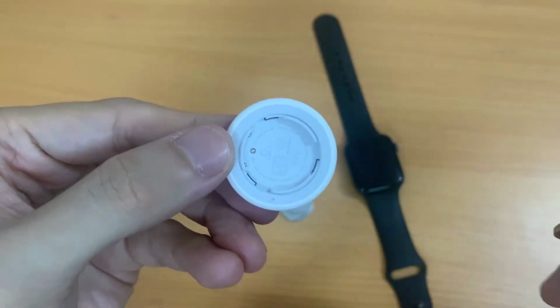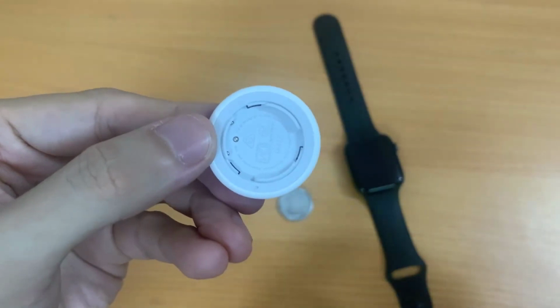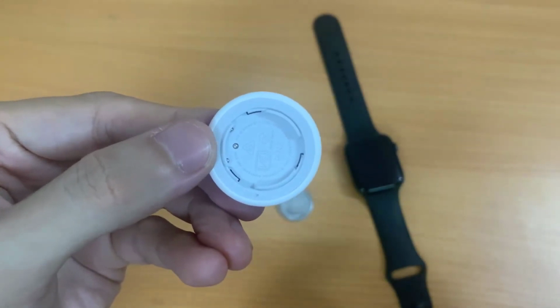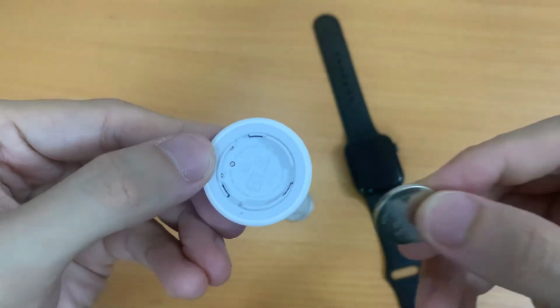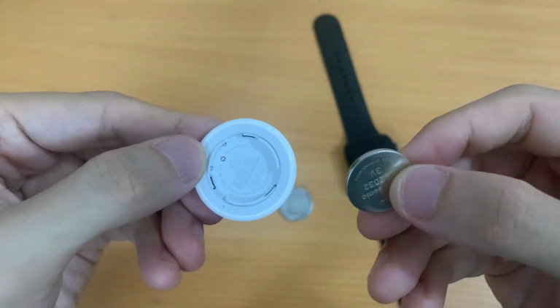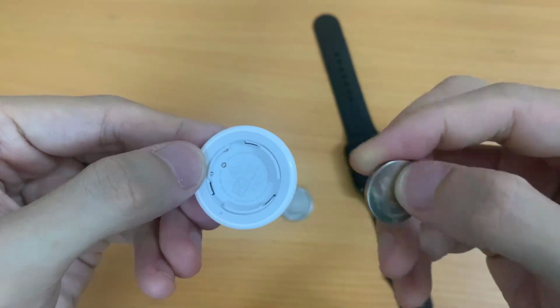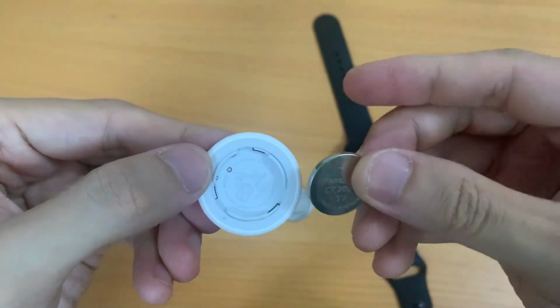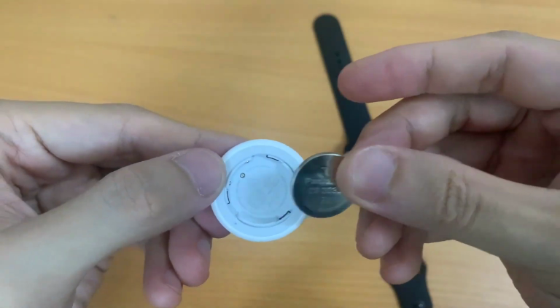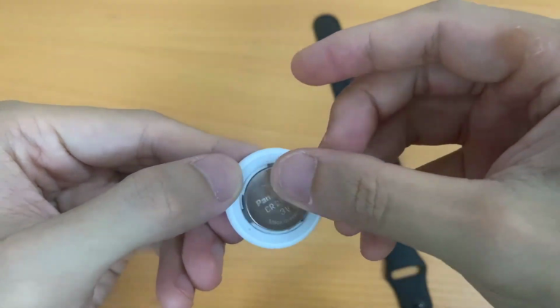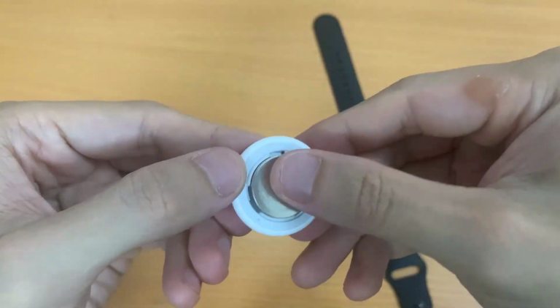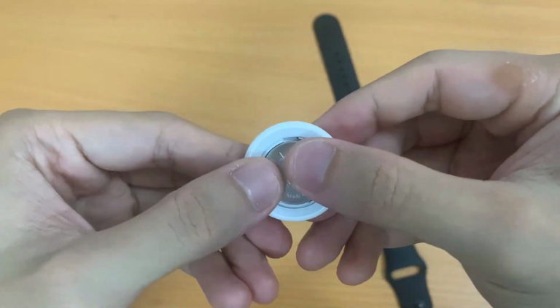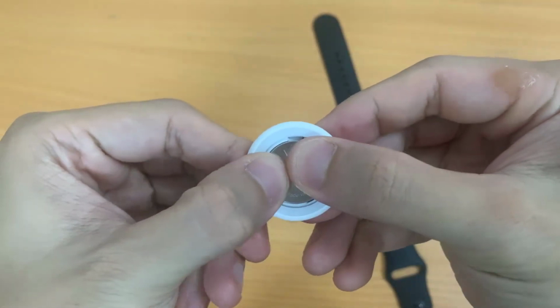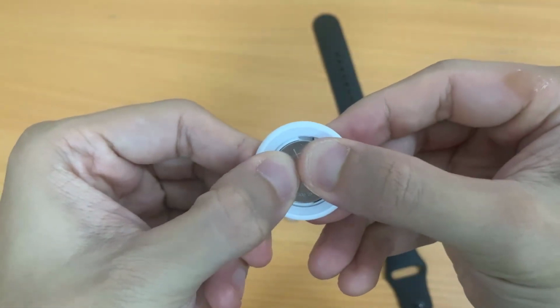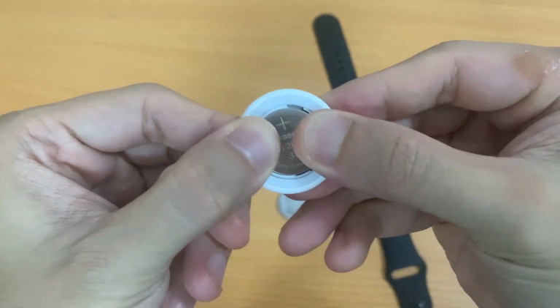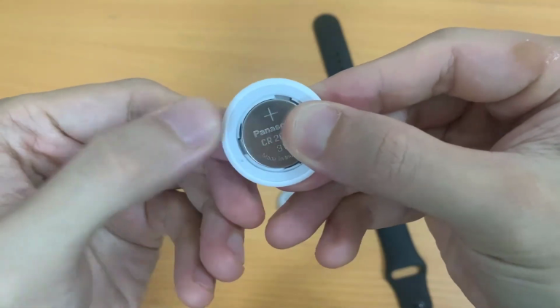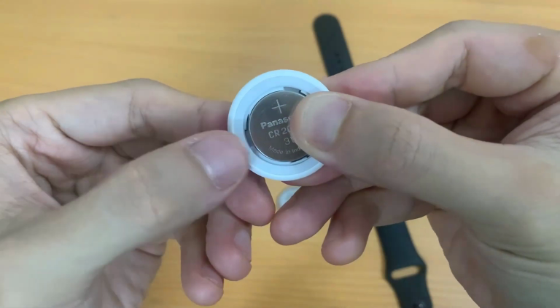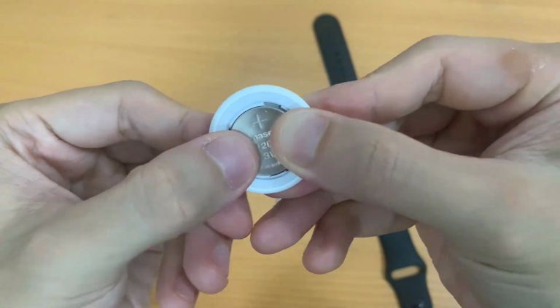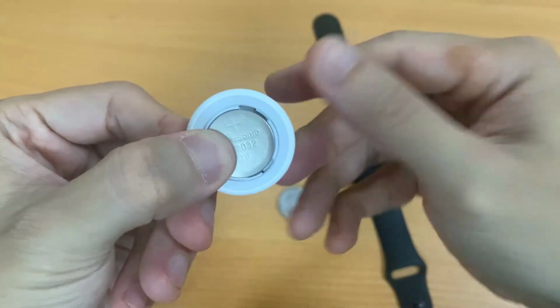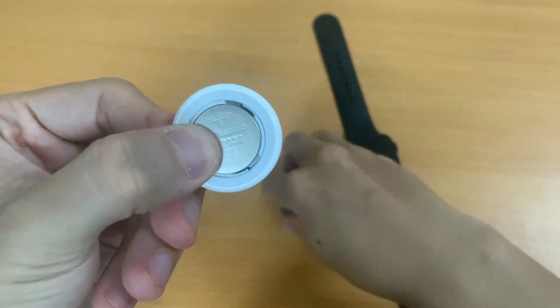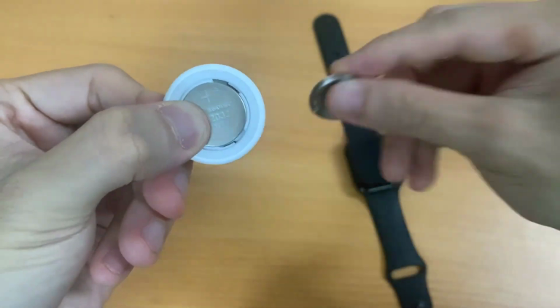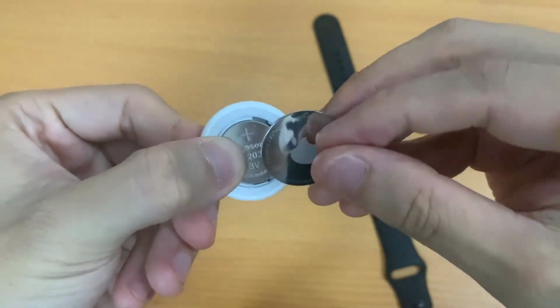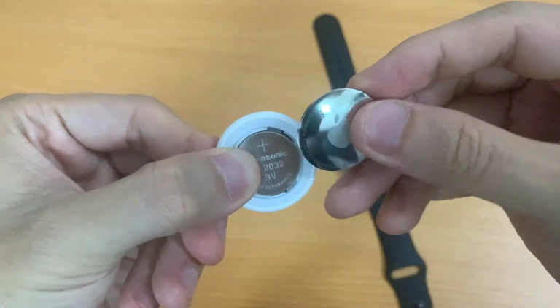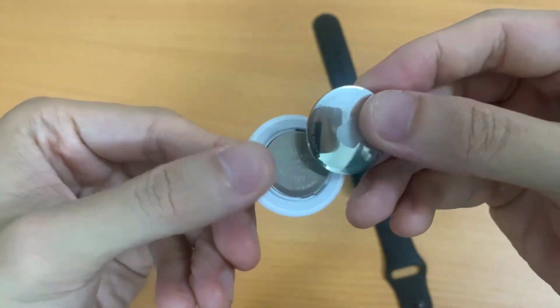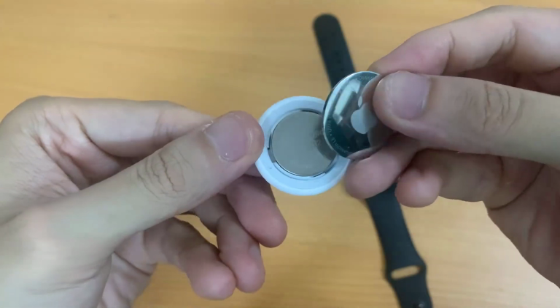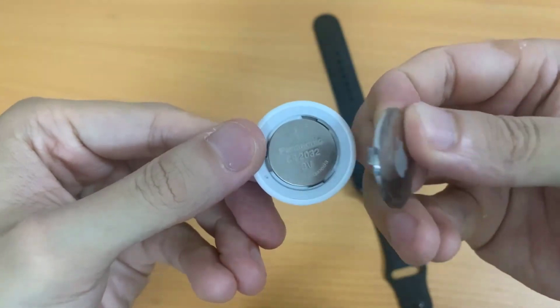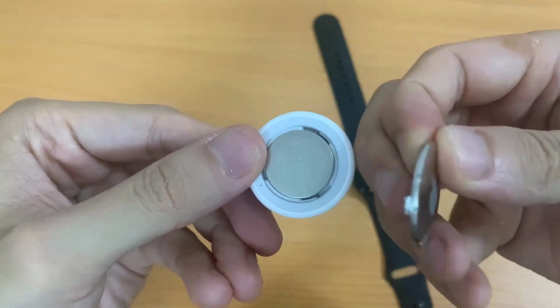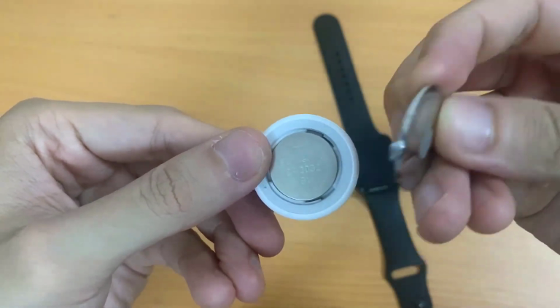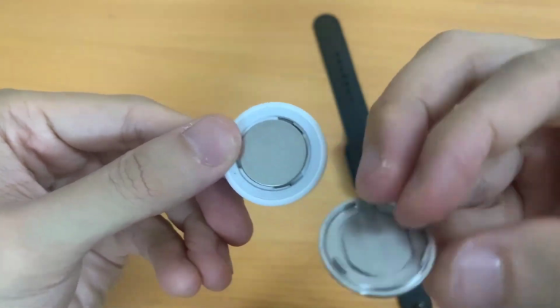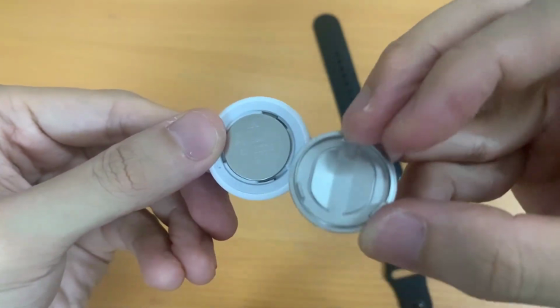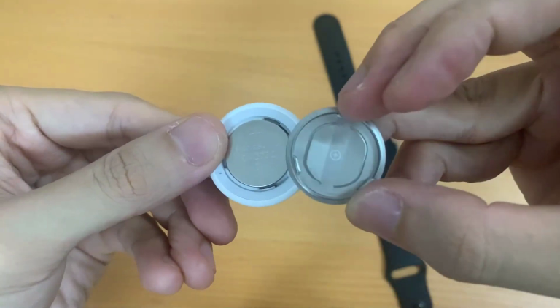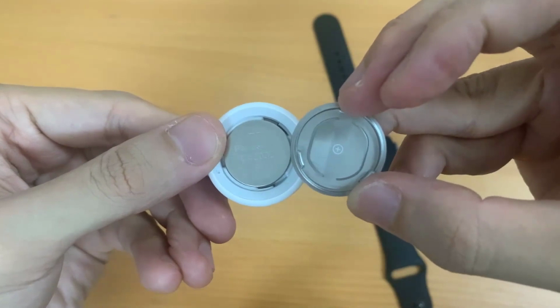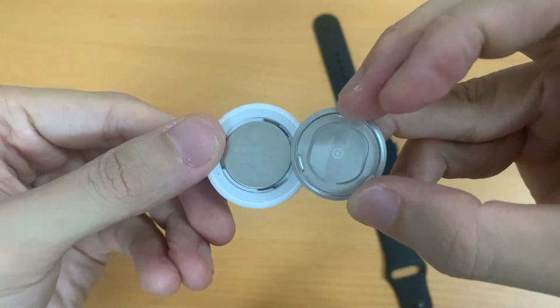Now replace the battery with the positive side up, and replace the back cover, making sure that the 3 tabs on the cover align with the 3 slots on the AirTag. Finally, rotate the cover clockwise until it stops.